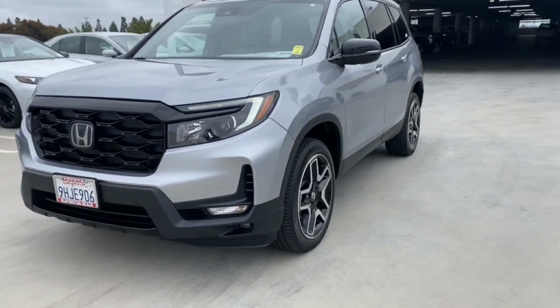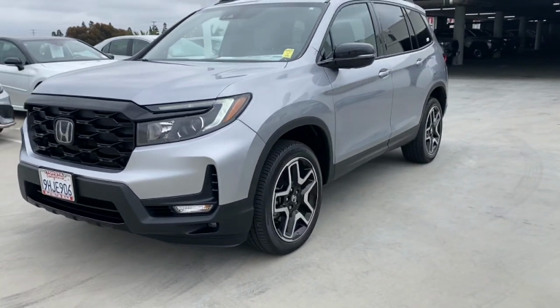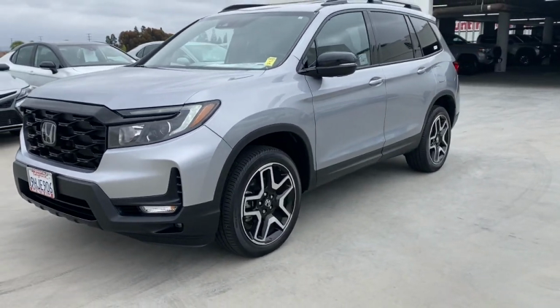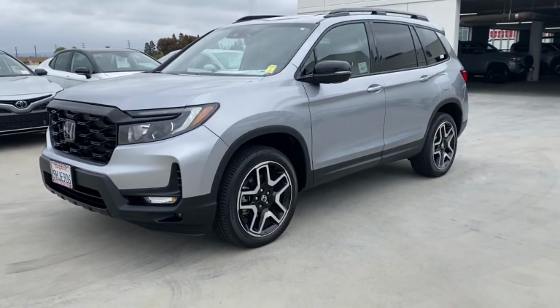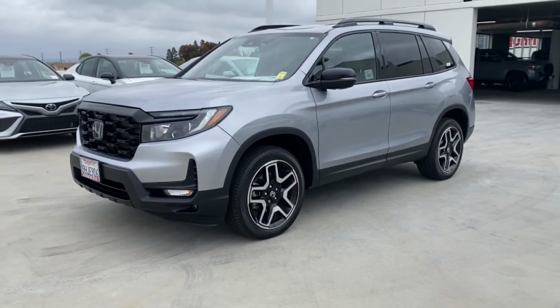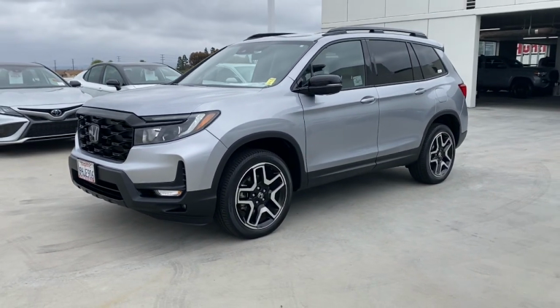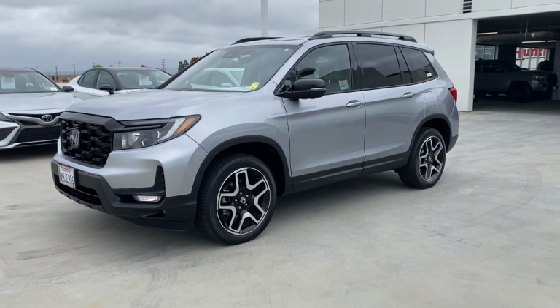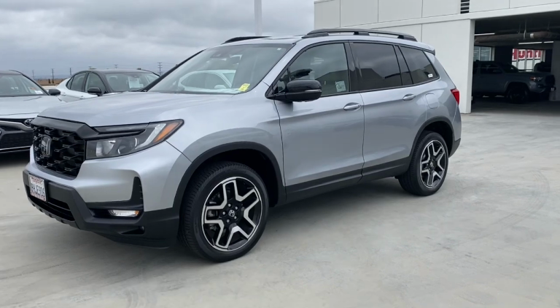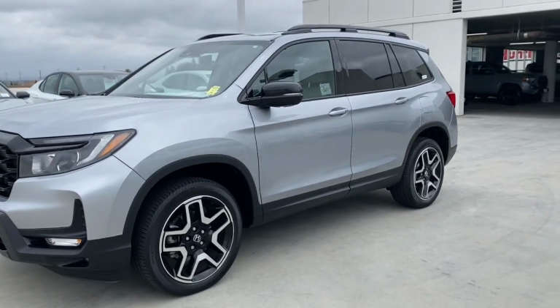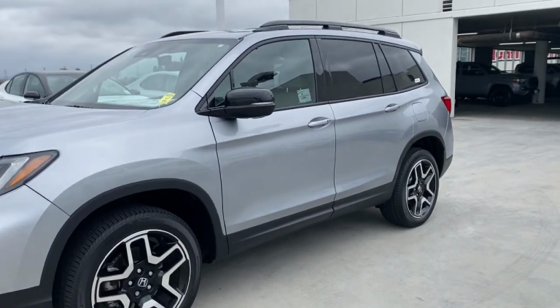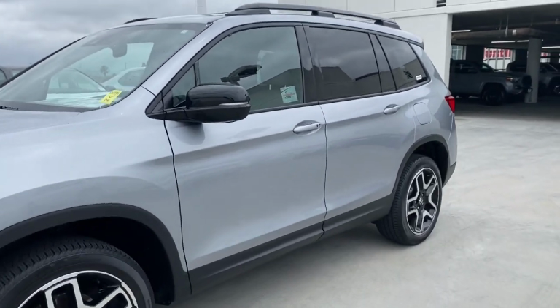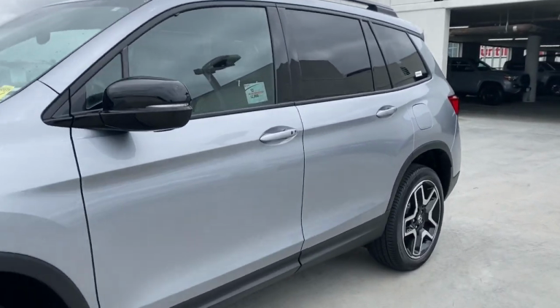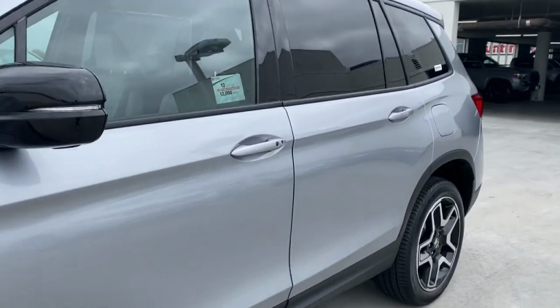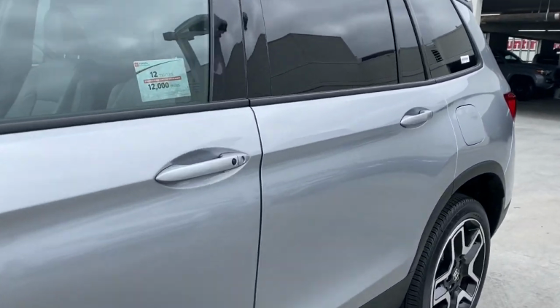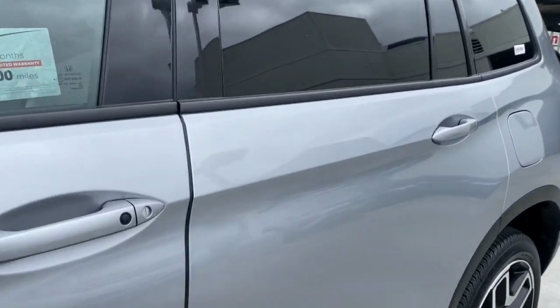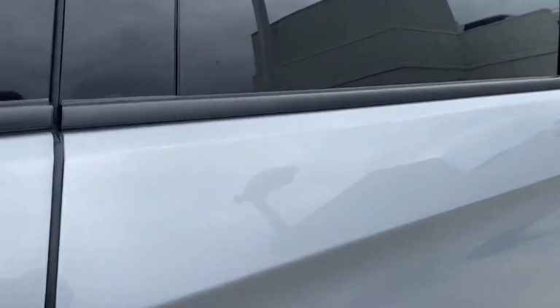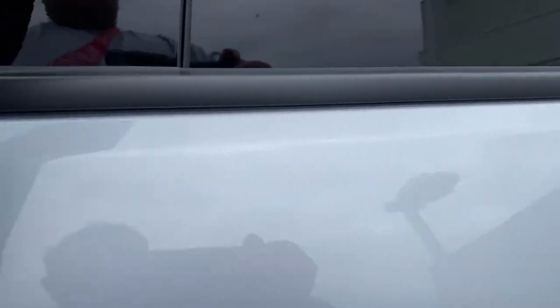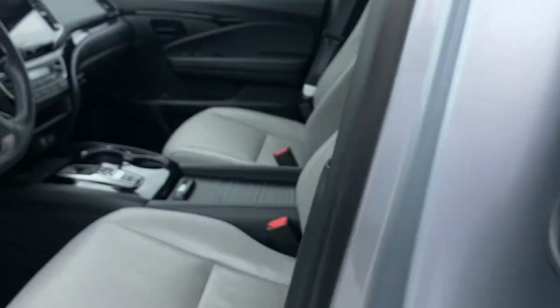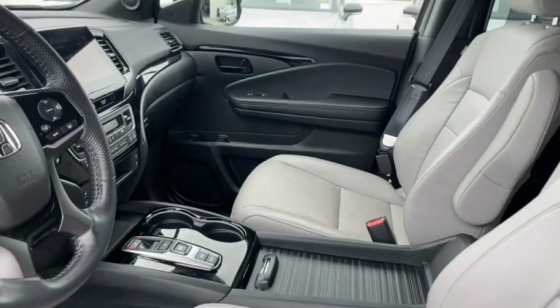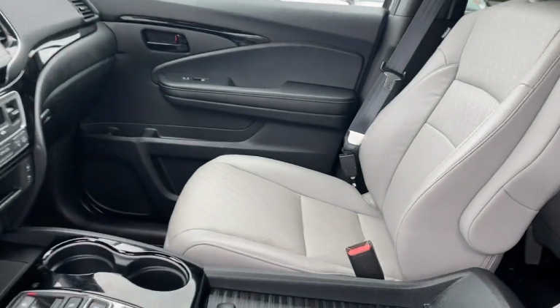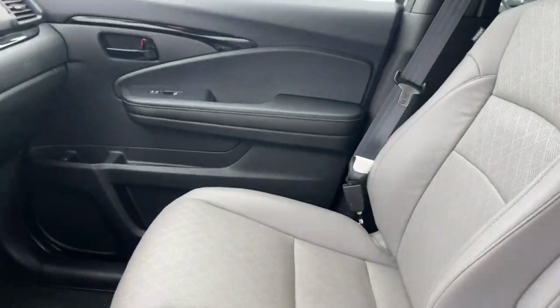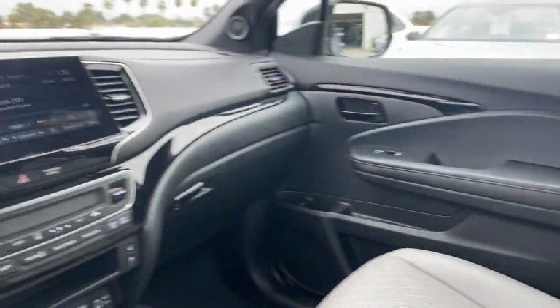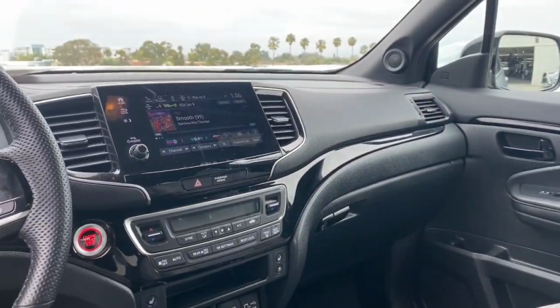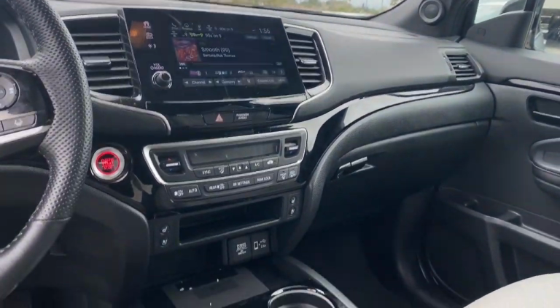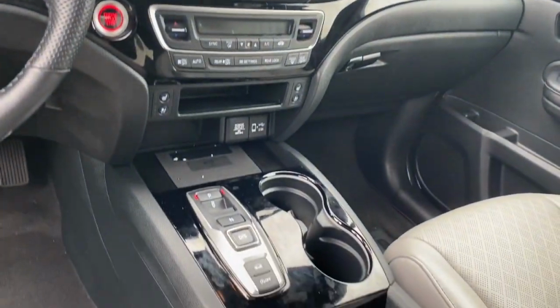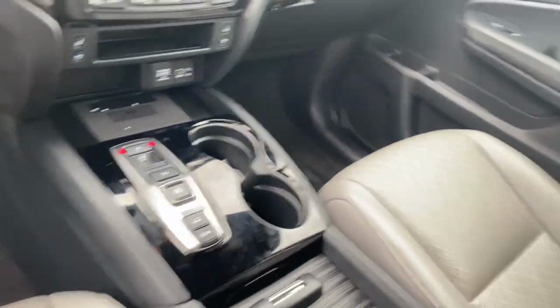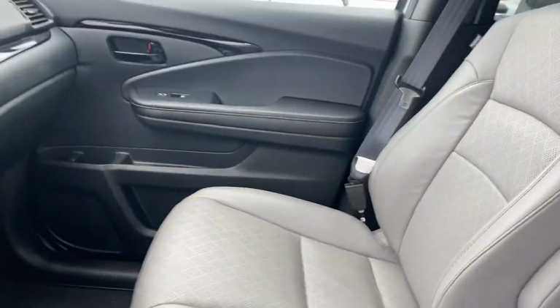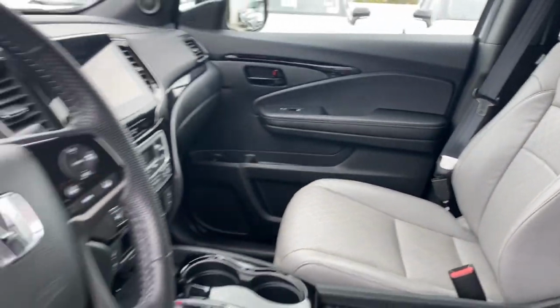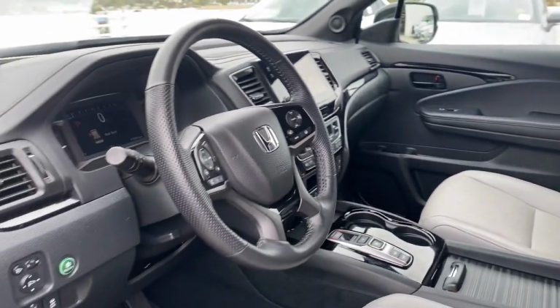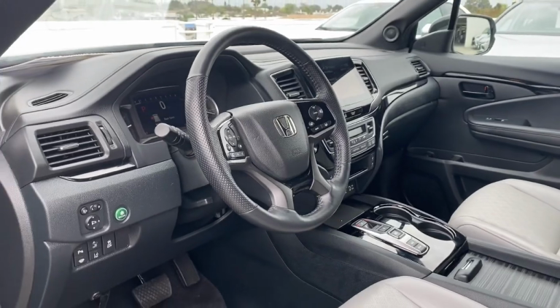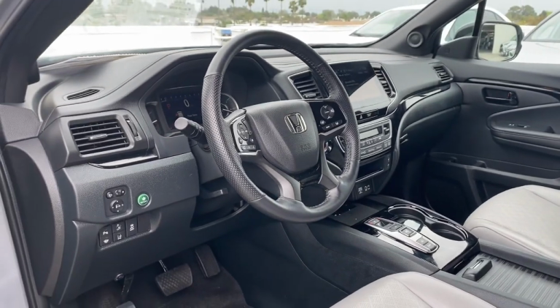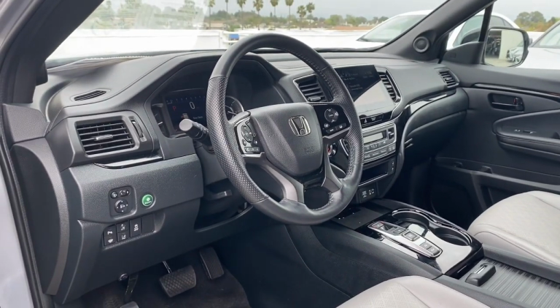Heated steering wheel, Apple CarPlay and/or Android Auto, Intelligent Auto On-Off High Beams, Pre-Collision System, Lane Departure Warning, Navigation System, Moonroof, All-Wheel Drive, Keyless Entry, Hands-Free Liftgate.